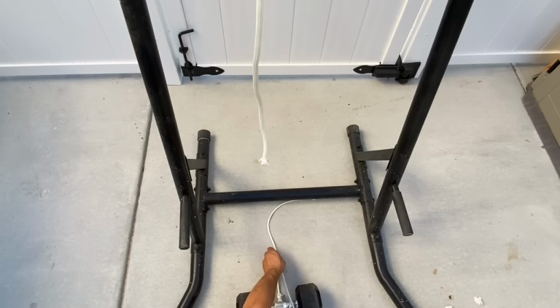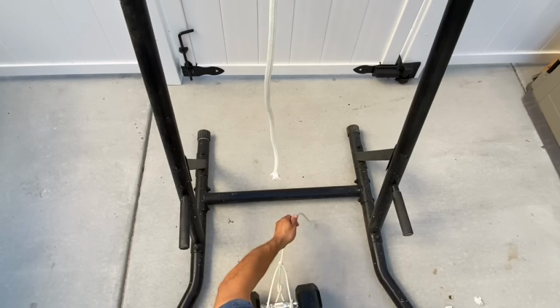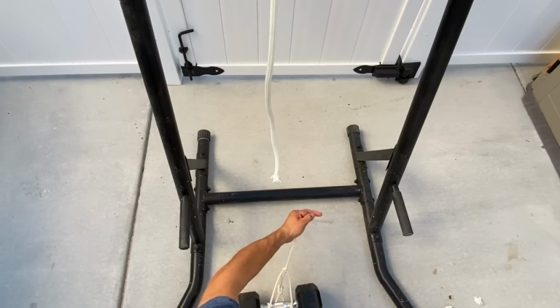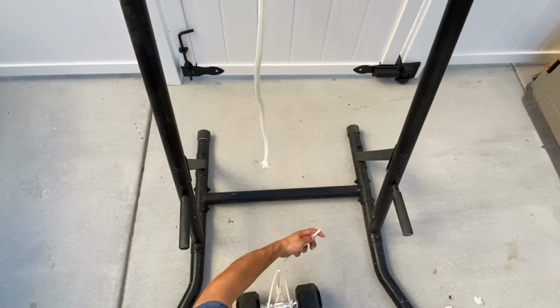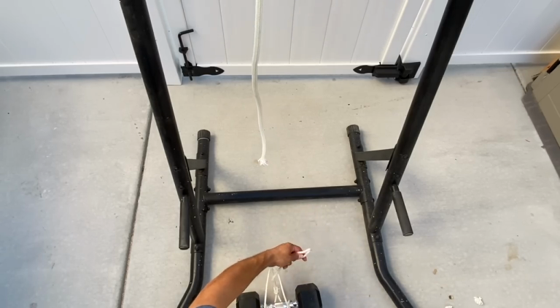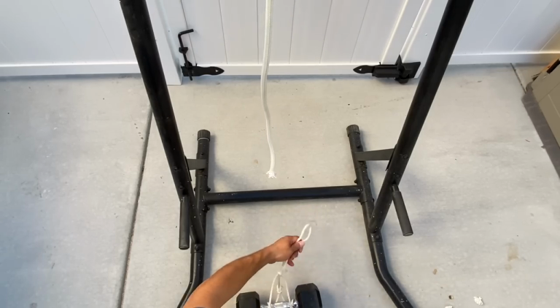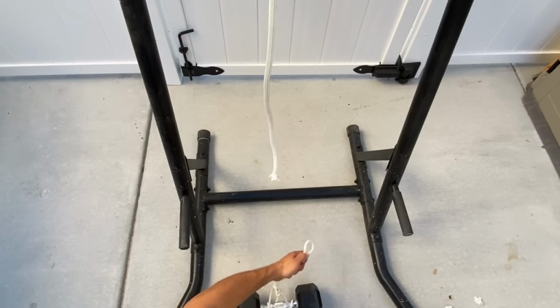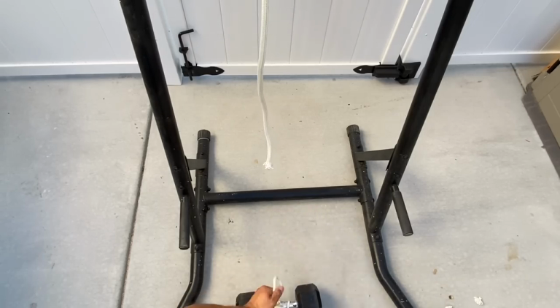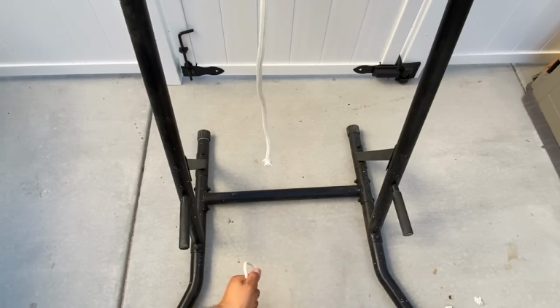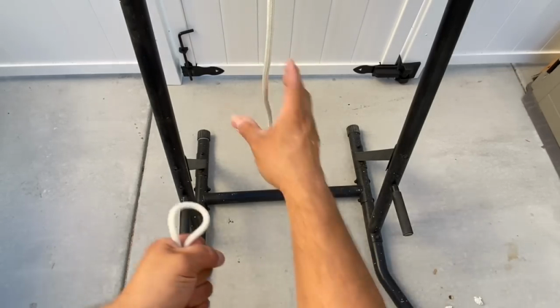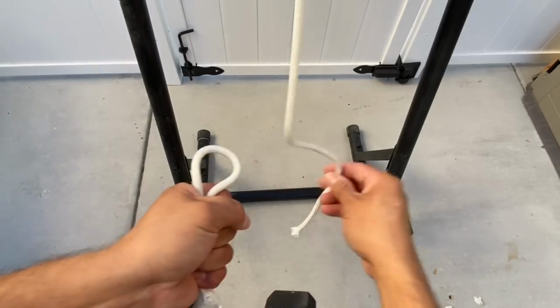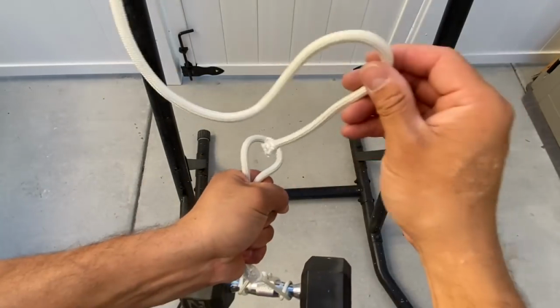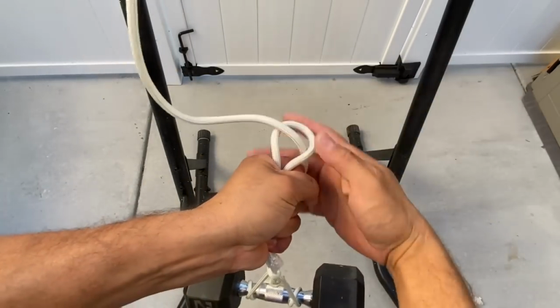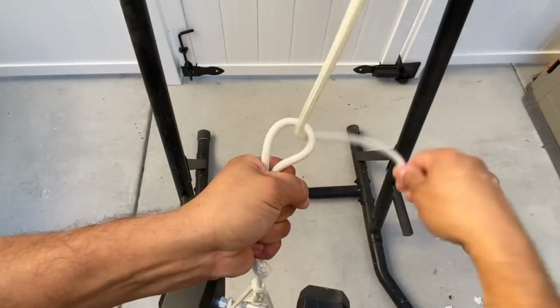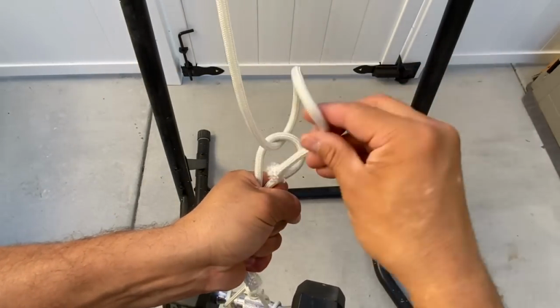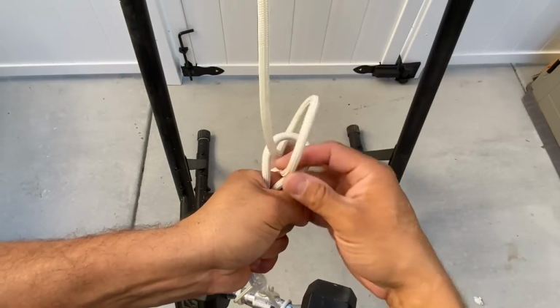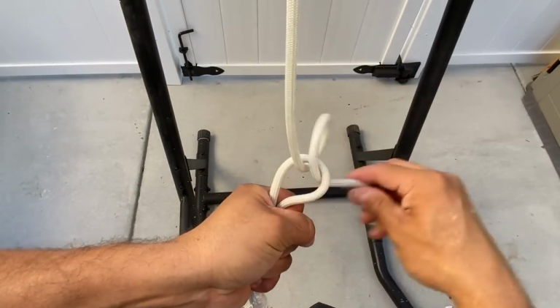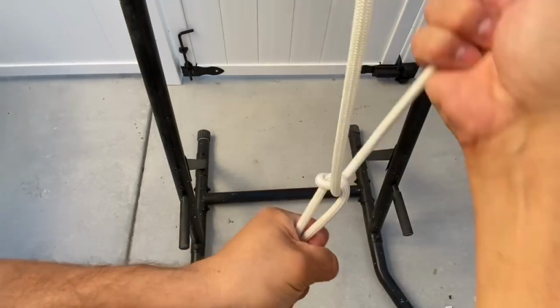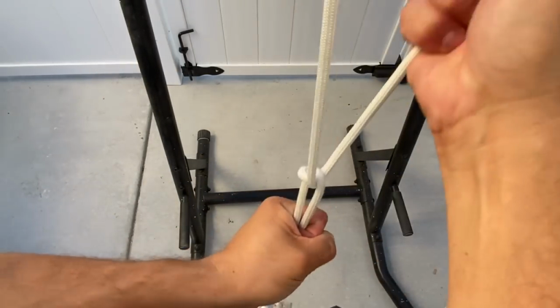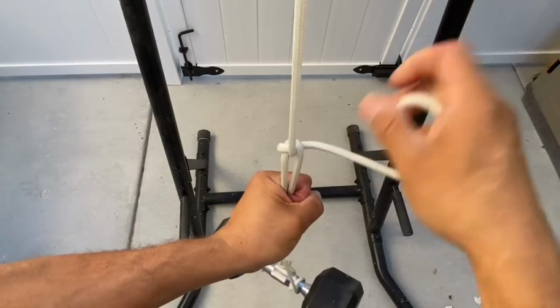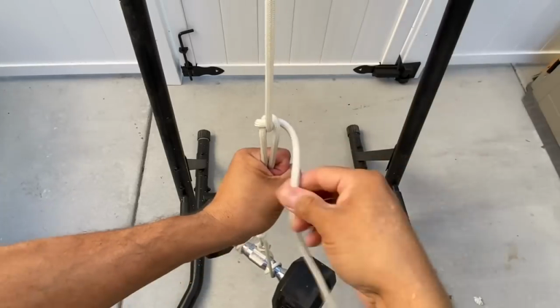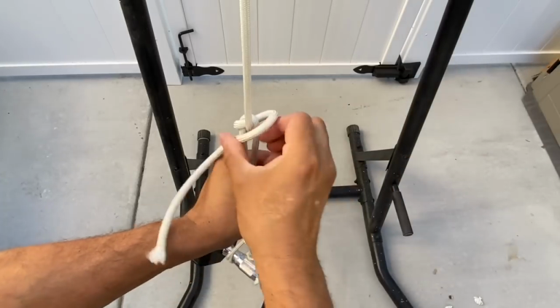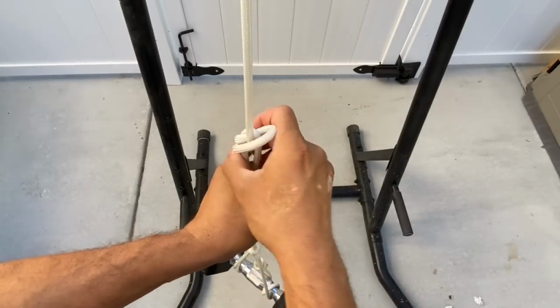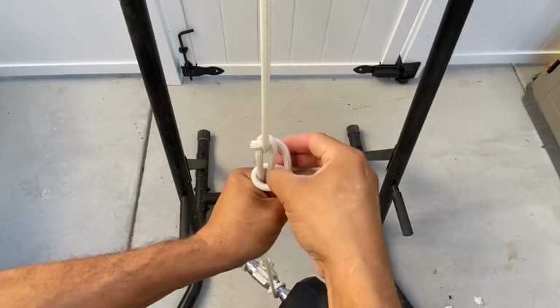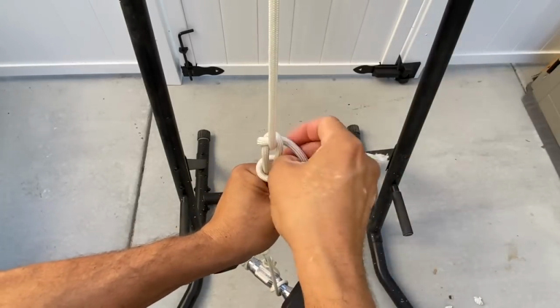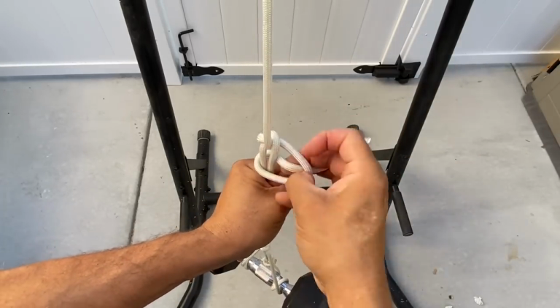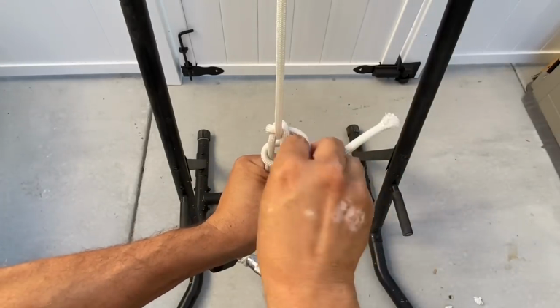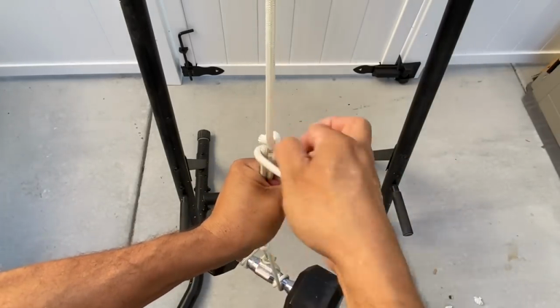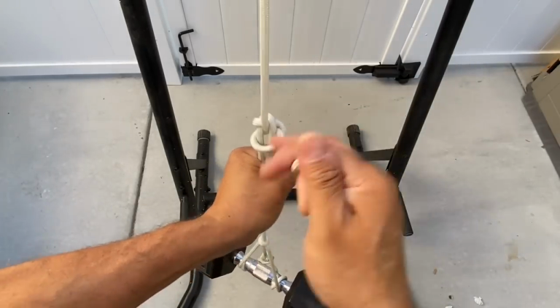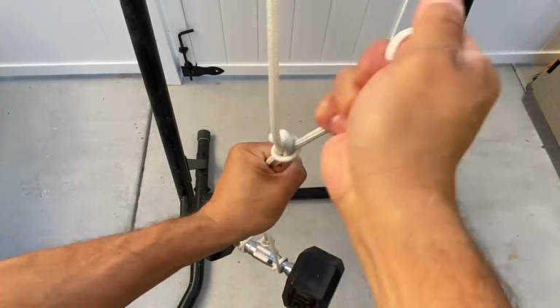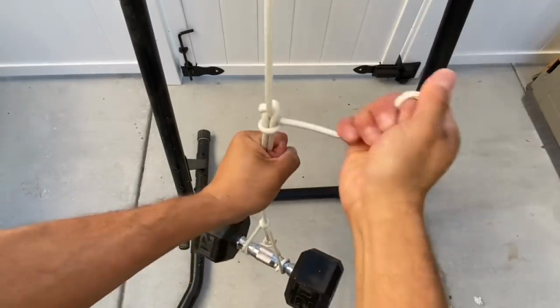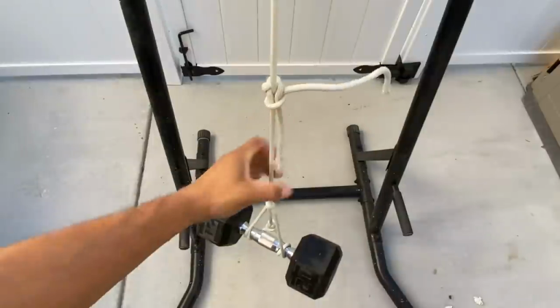Grab my loop down below, bring it up, thread it once, thread it twice. Then I'll tie in a half hitch and pull it tight.